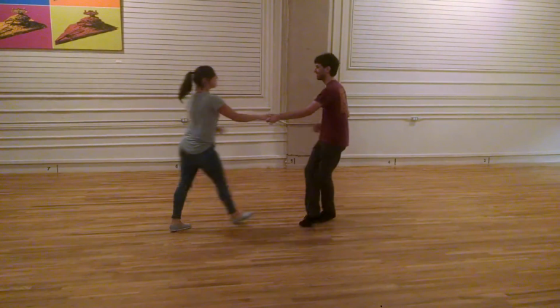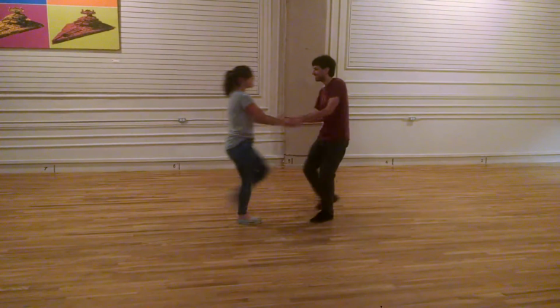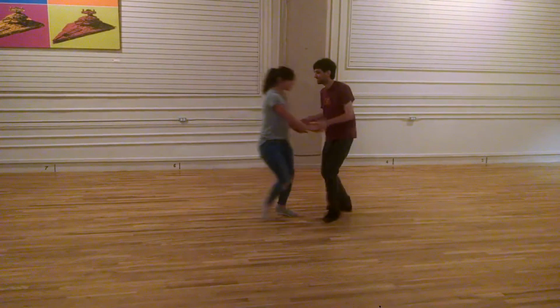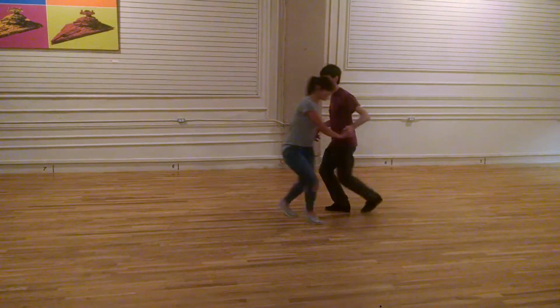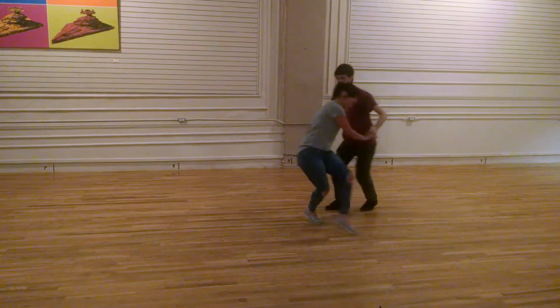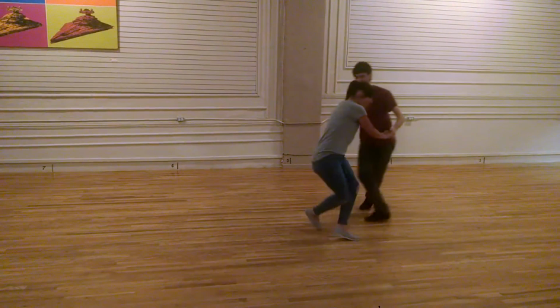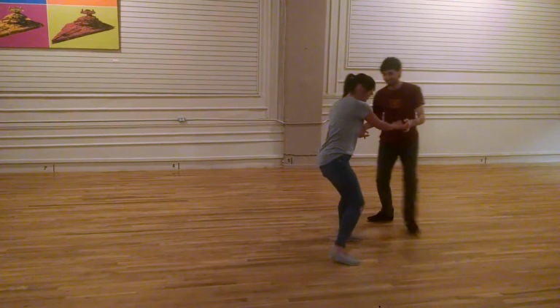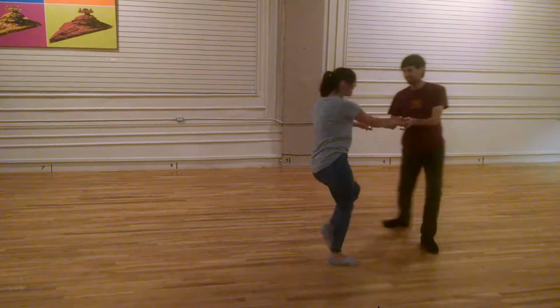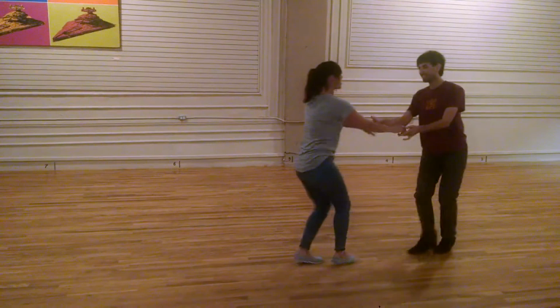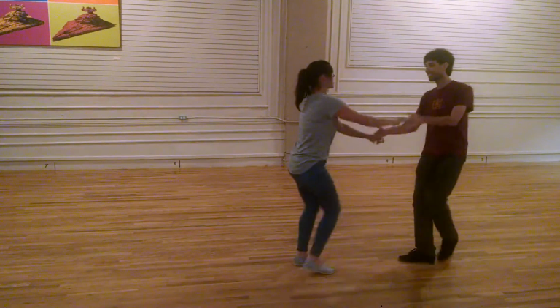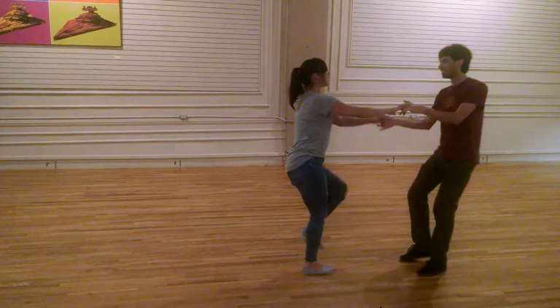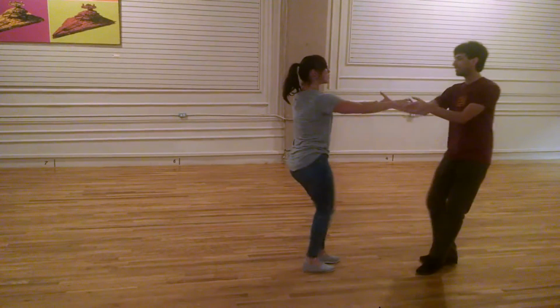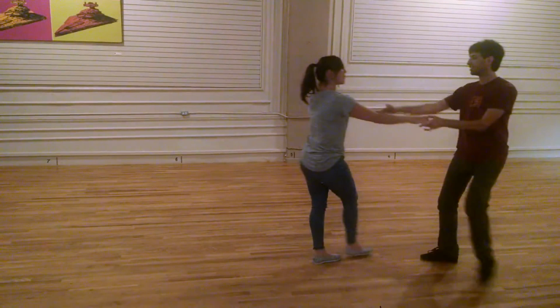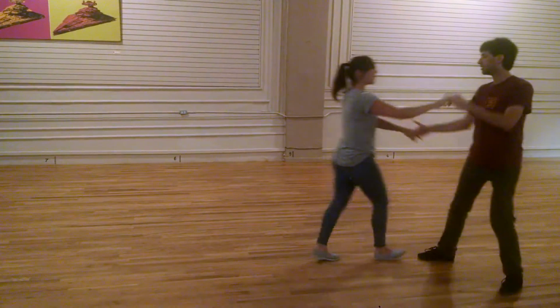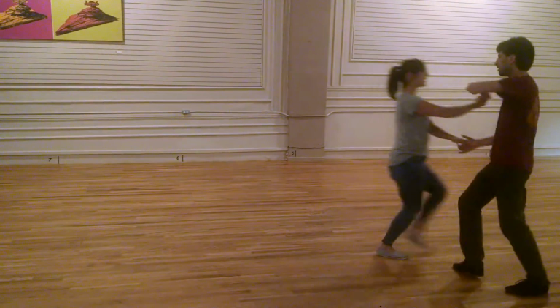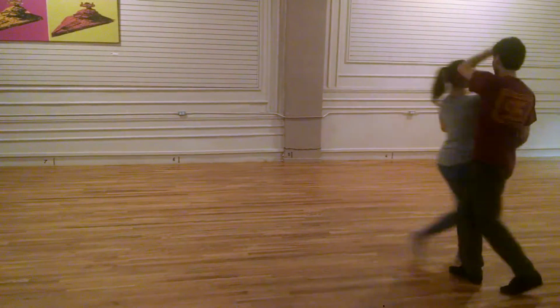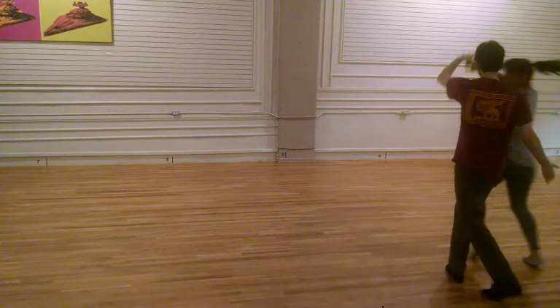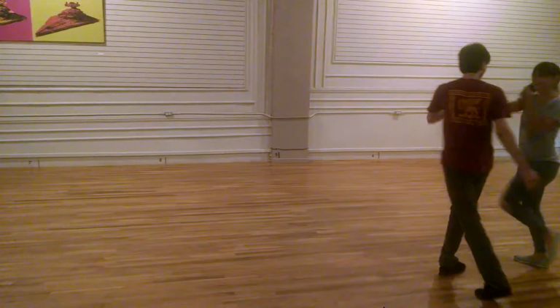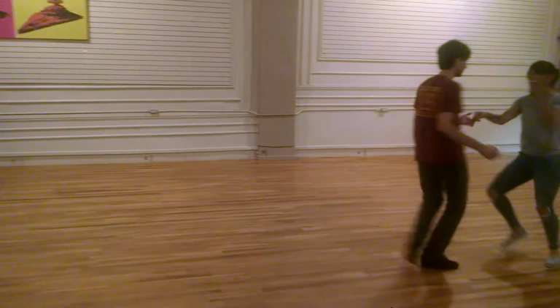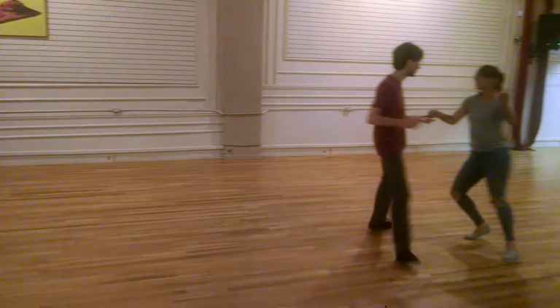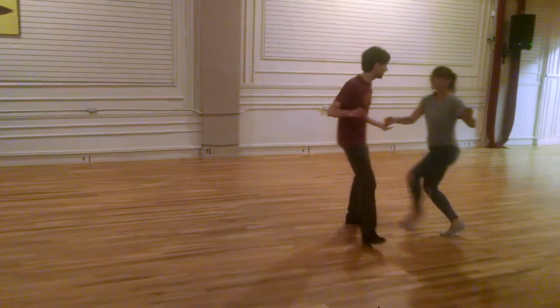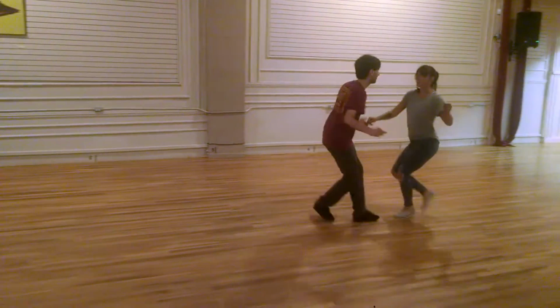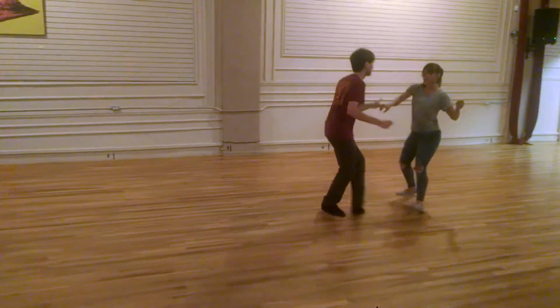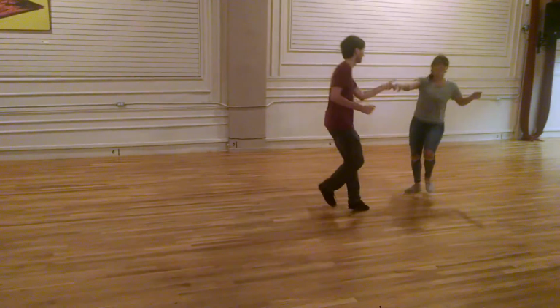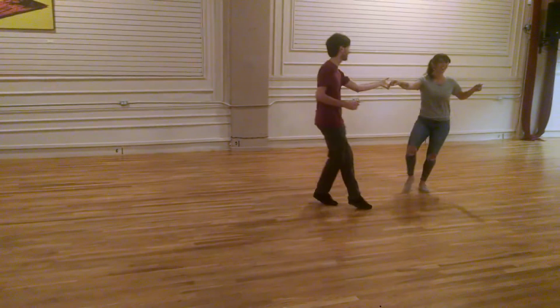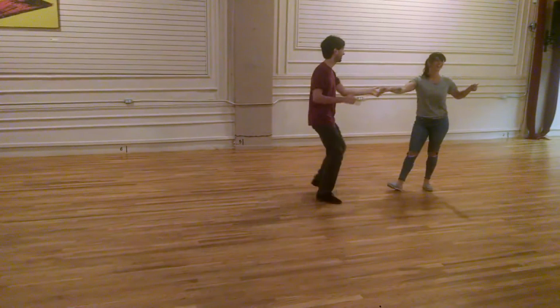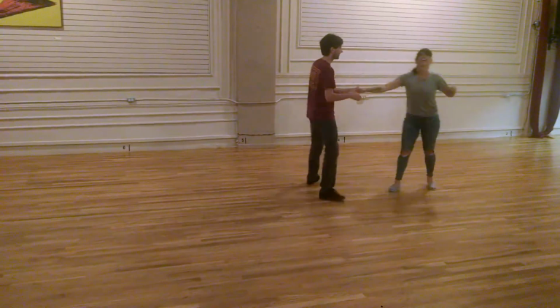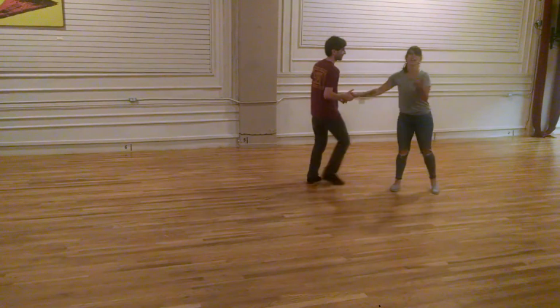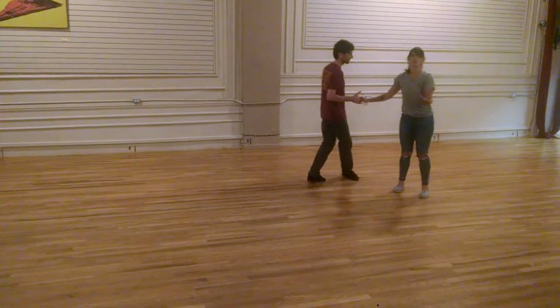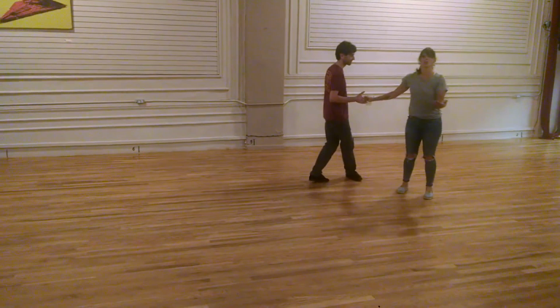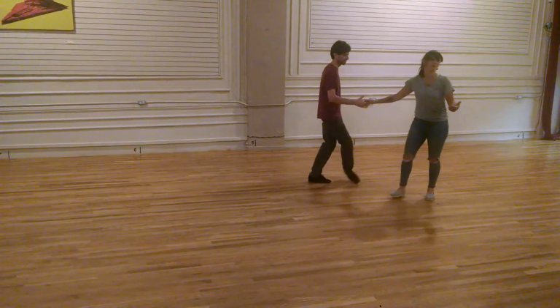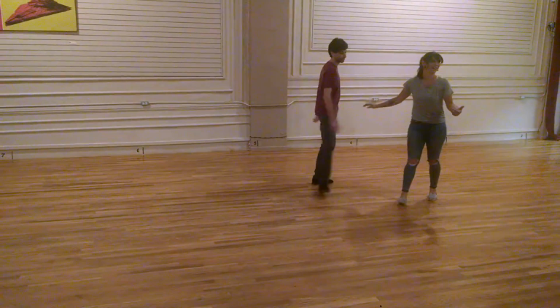But no matter what I'm doing, I know that I'm connected with my partner. I'm like, hey, I want to go over here — and he can also do the same thing.